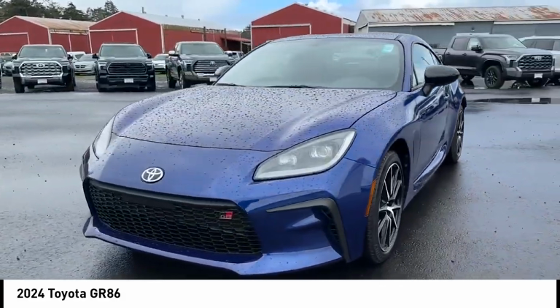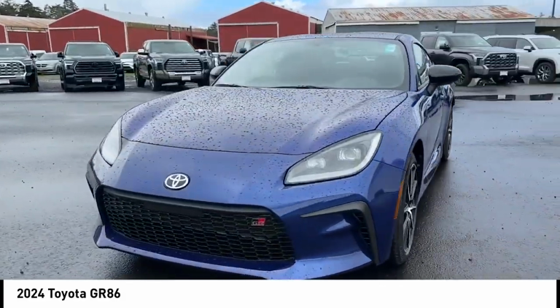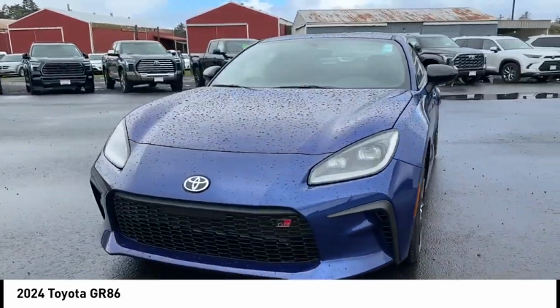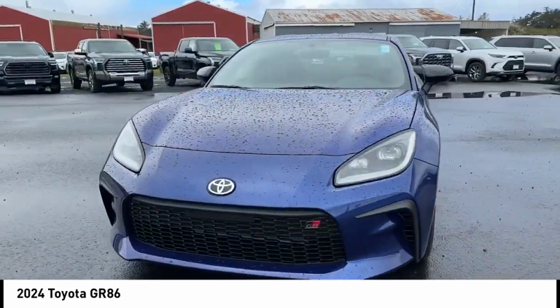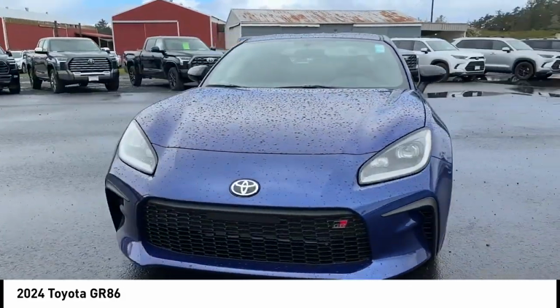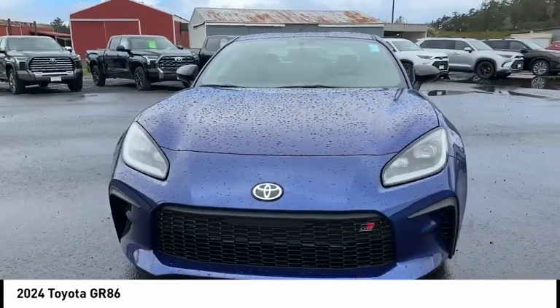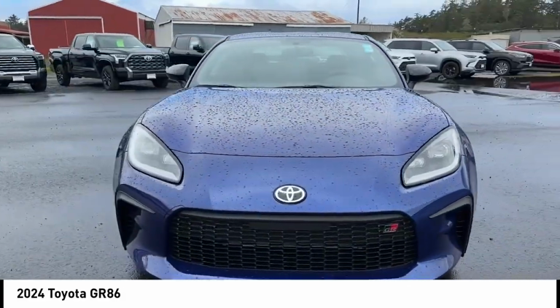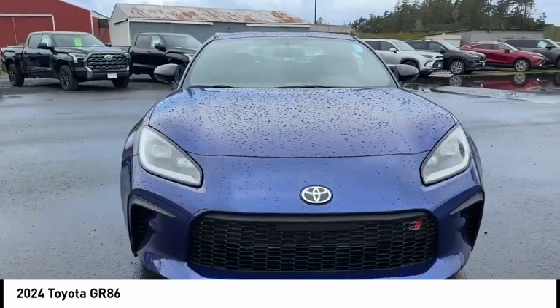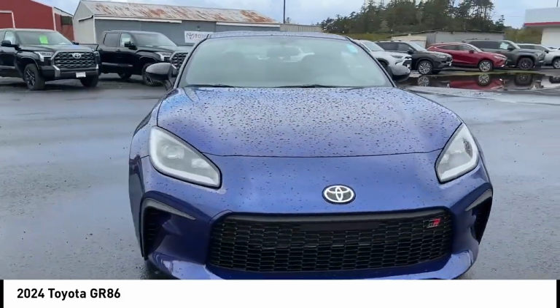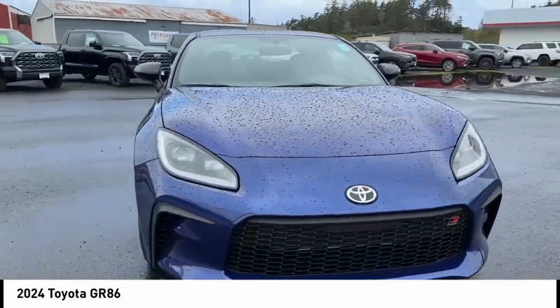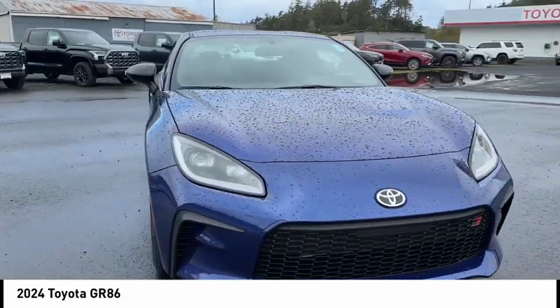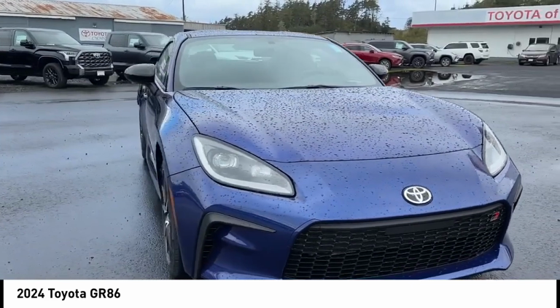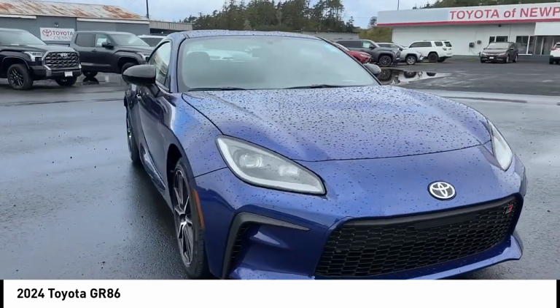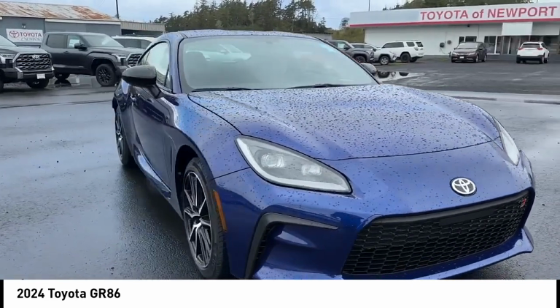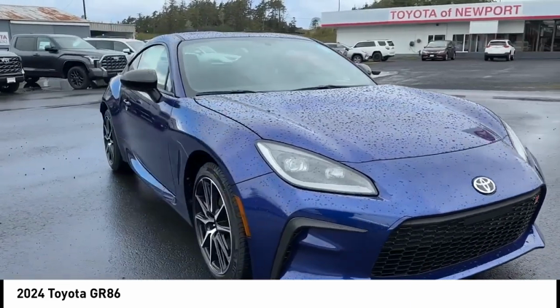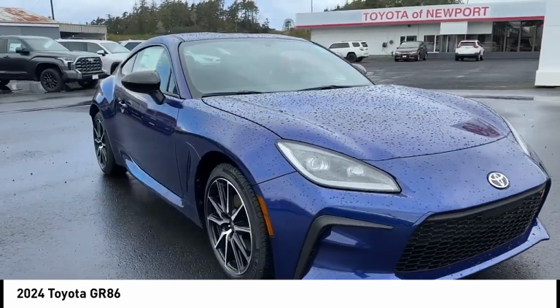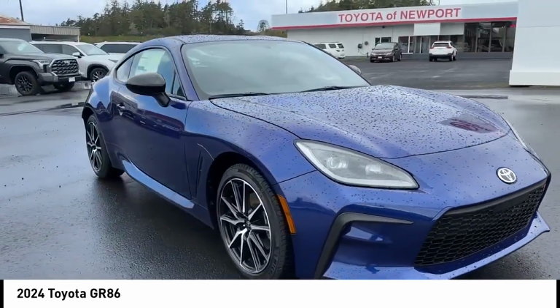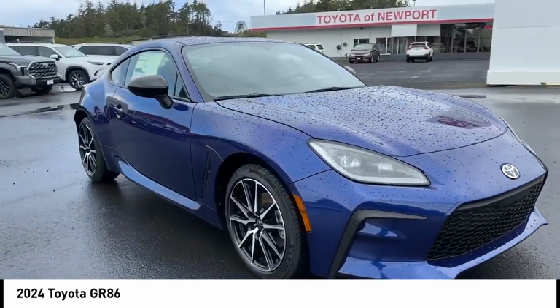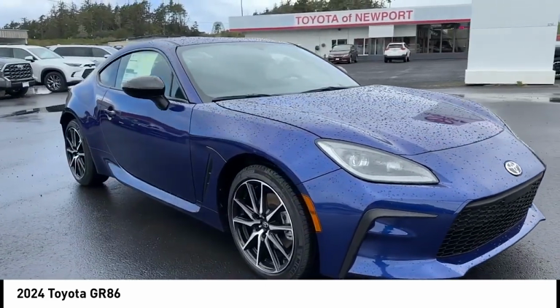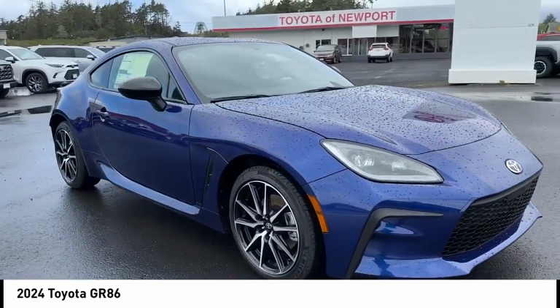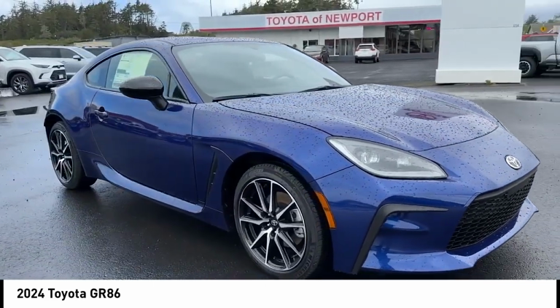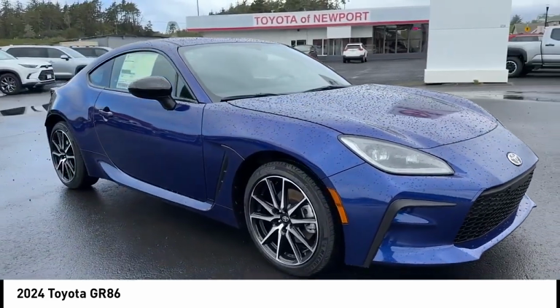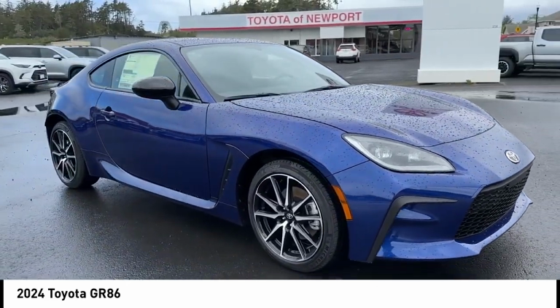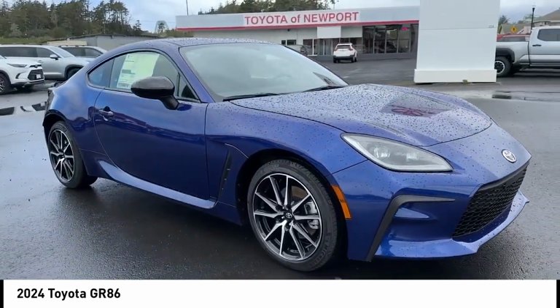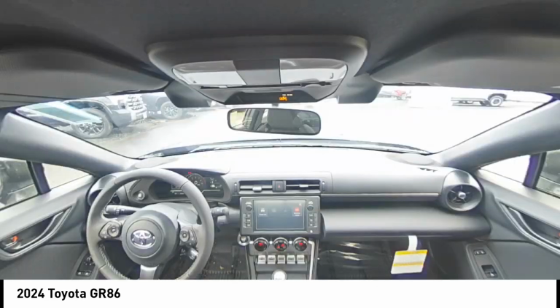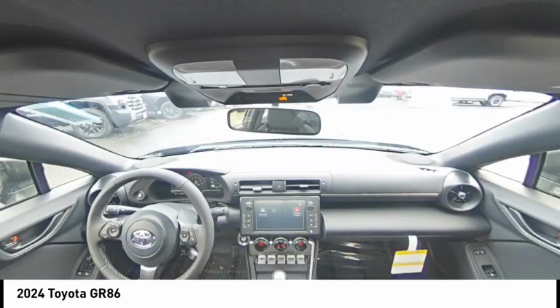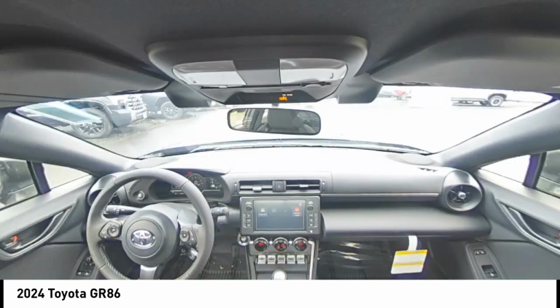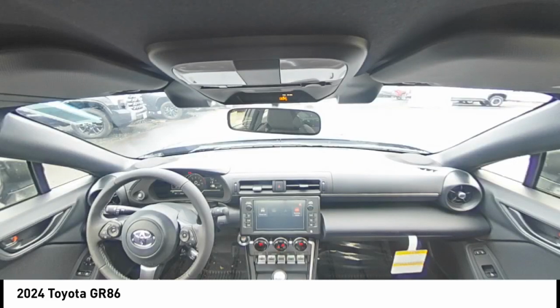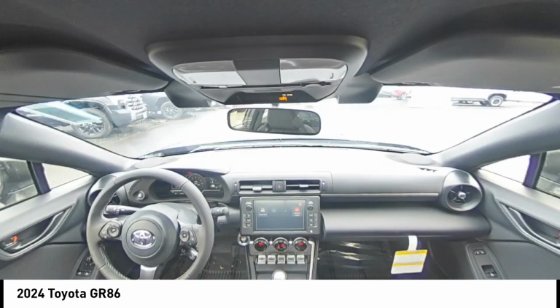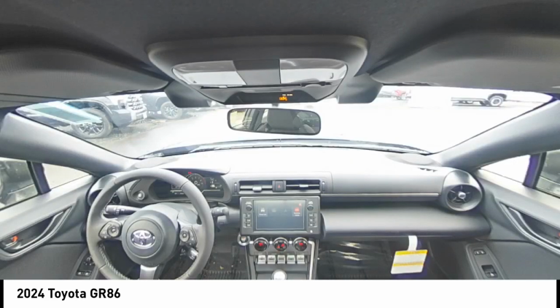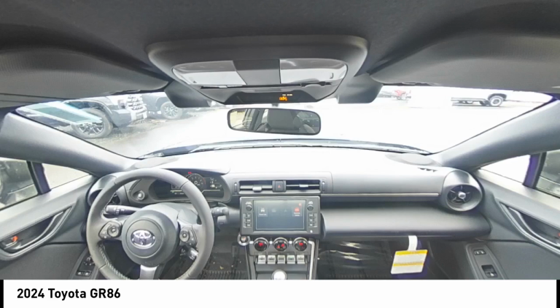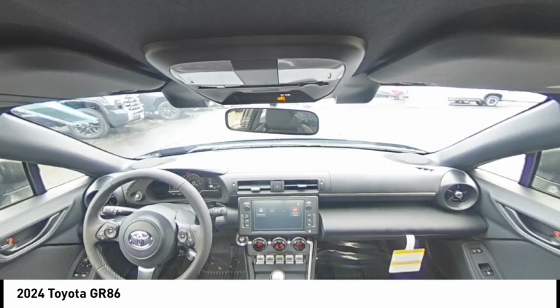Remote trunk release, LED headlights, four-wheel disc brakes. This beauty will make even your house keys jealous. Drive it today.